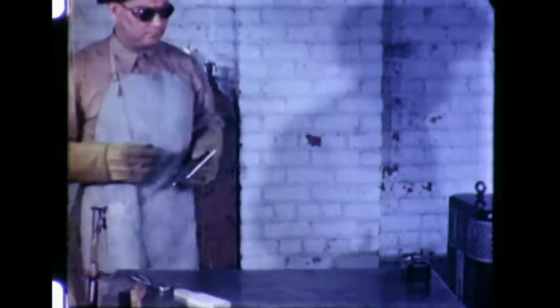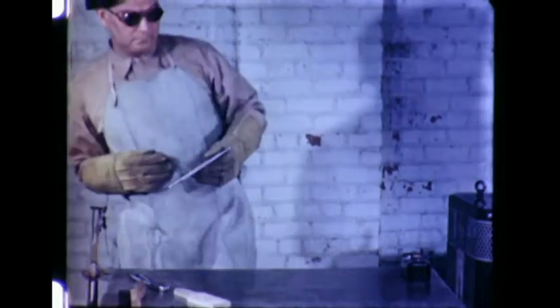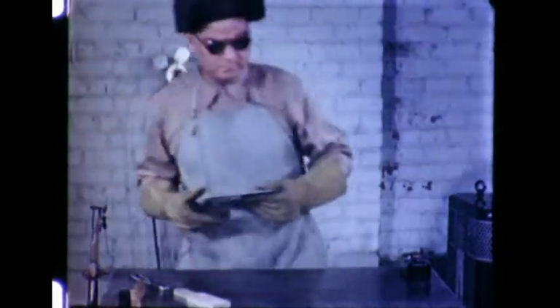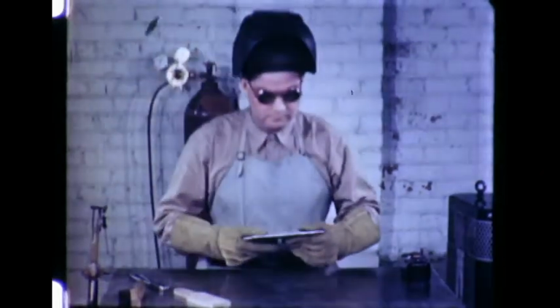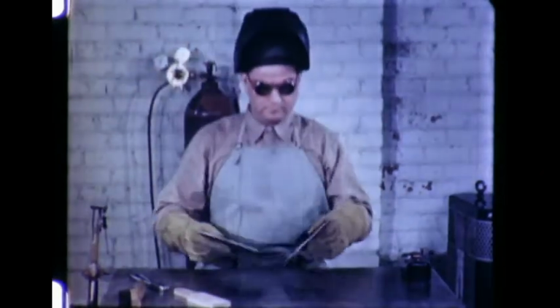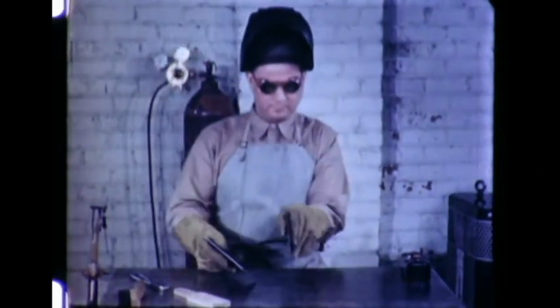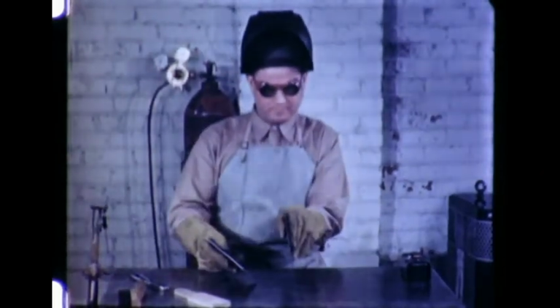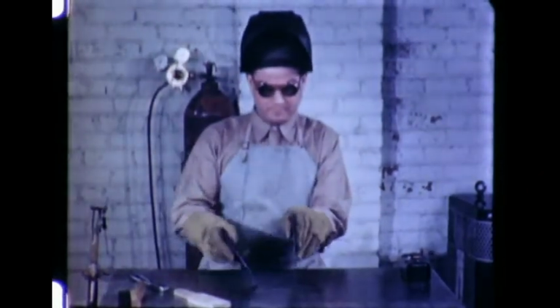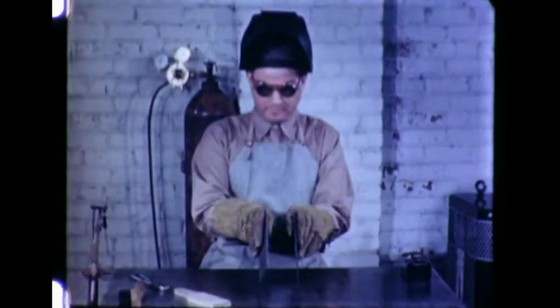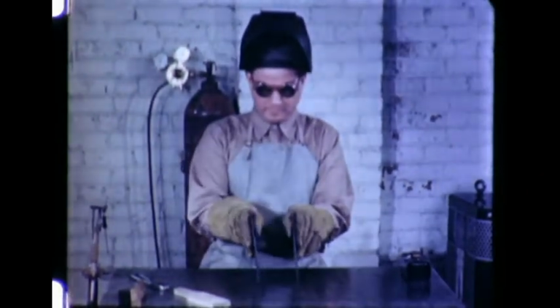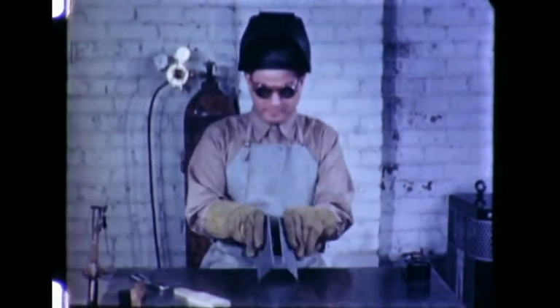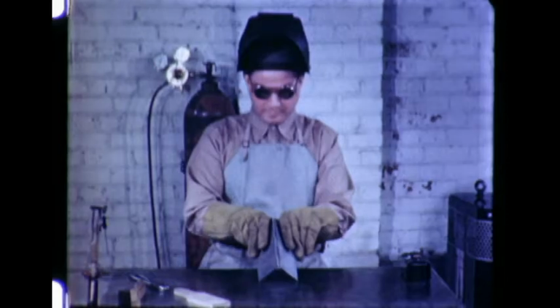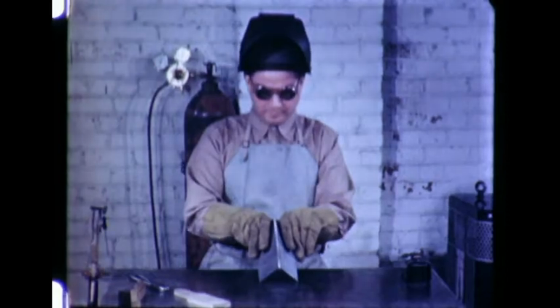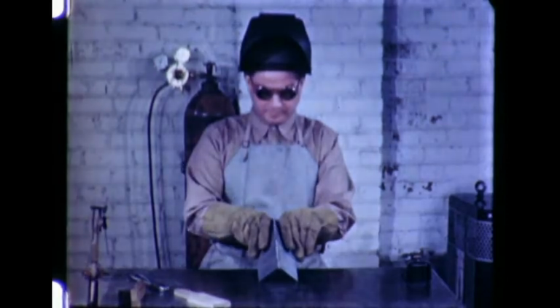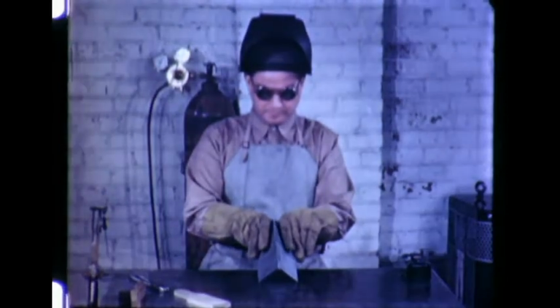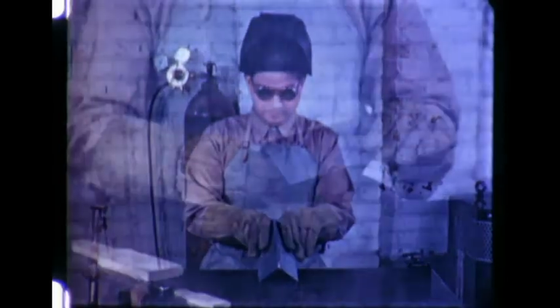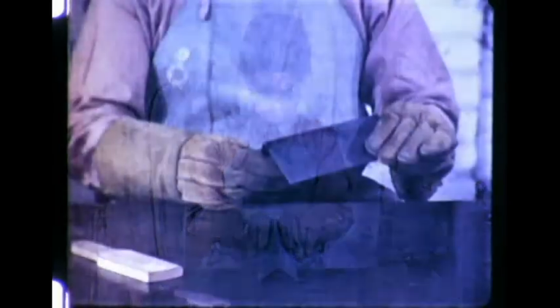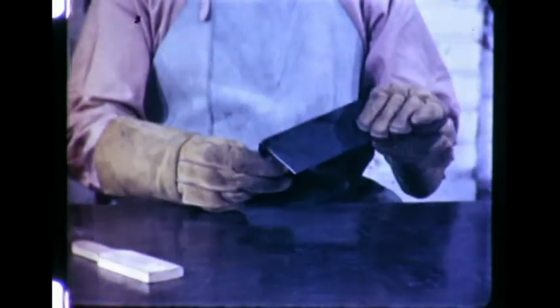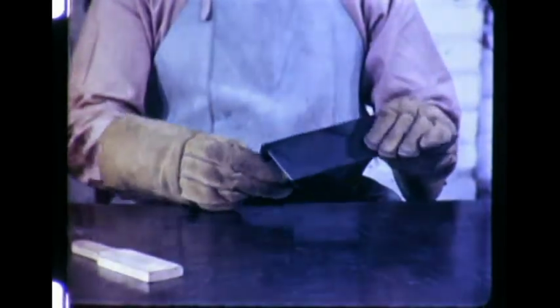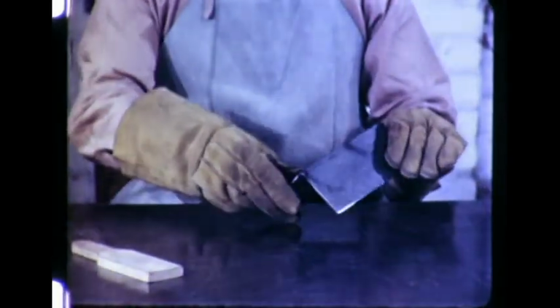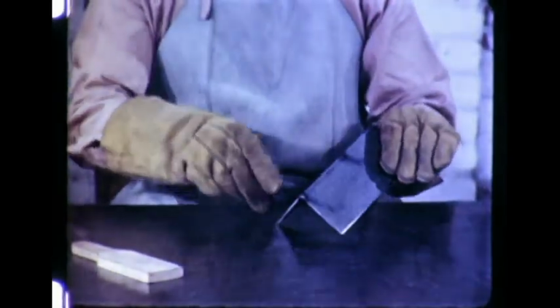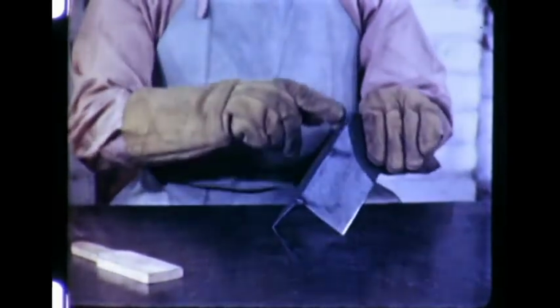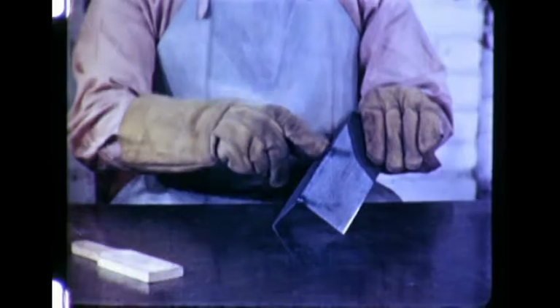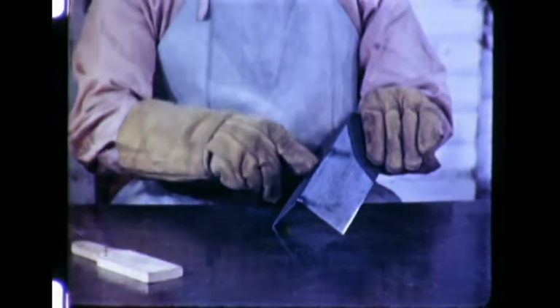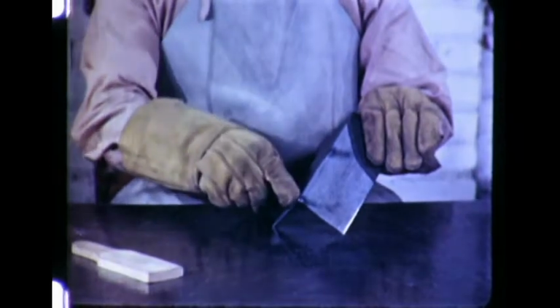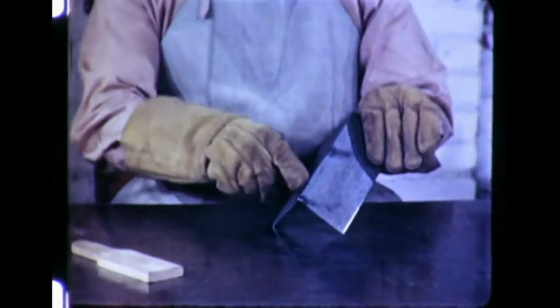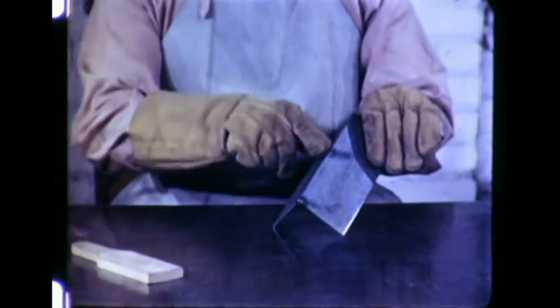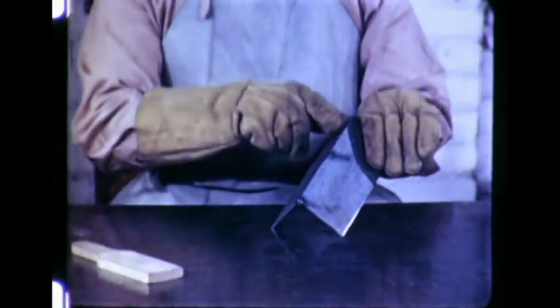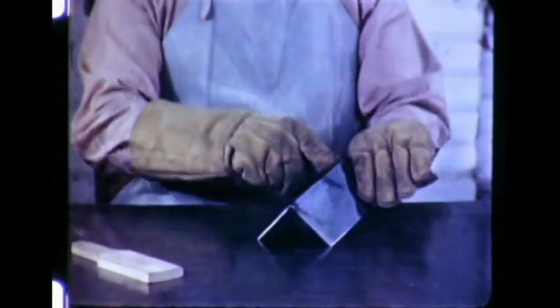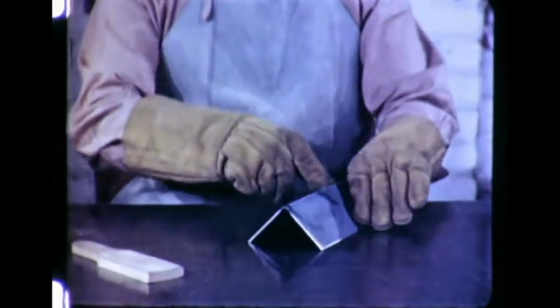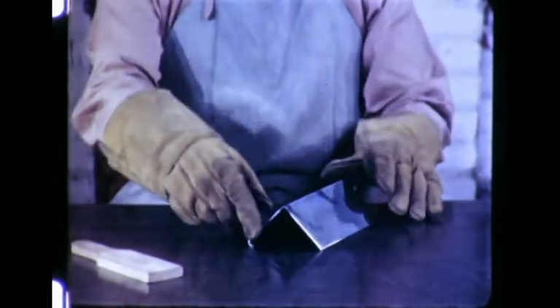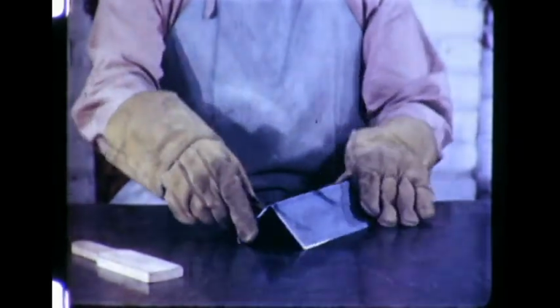For this demonstration, we will weld a corner joint on material 3/32nds of an inch thick. The edges should be held together by tack welding or clamping and should fit closely over their entire length.